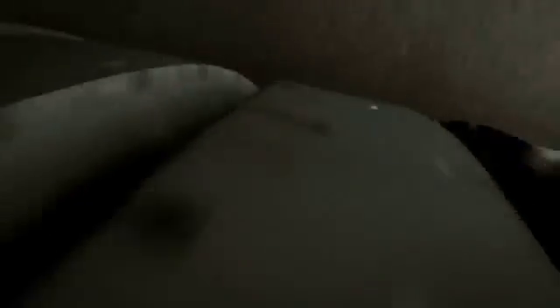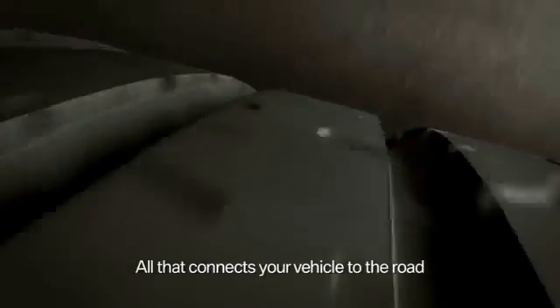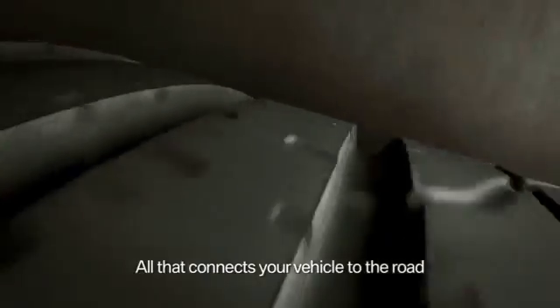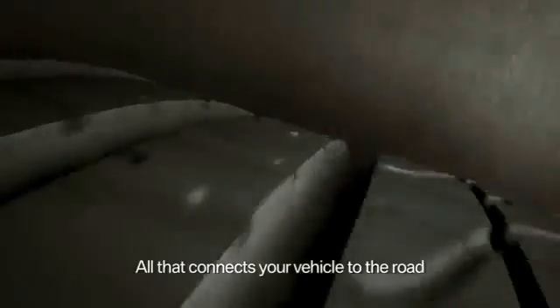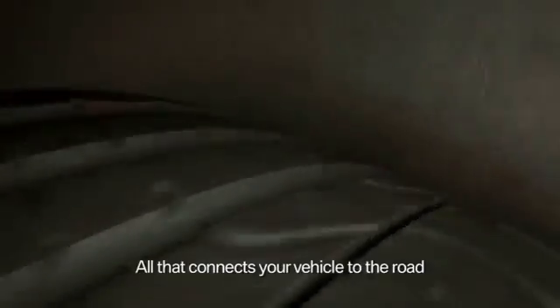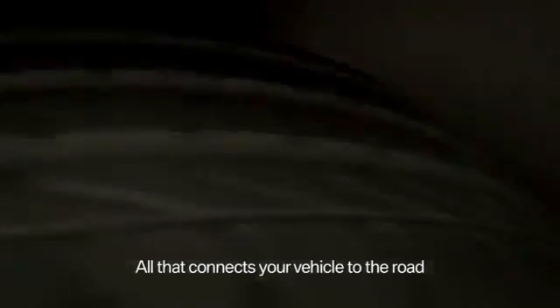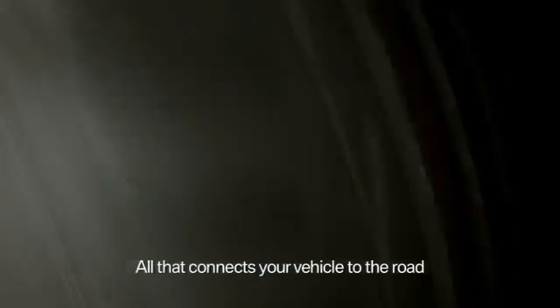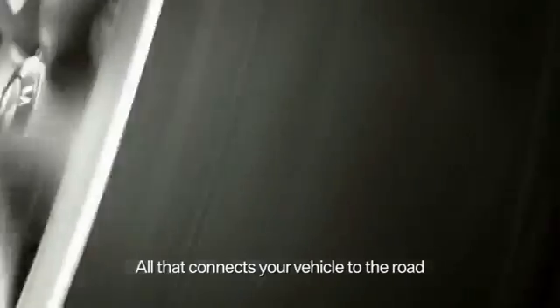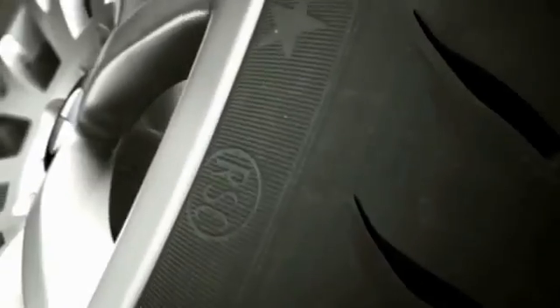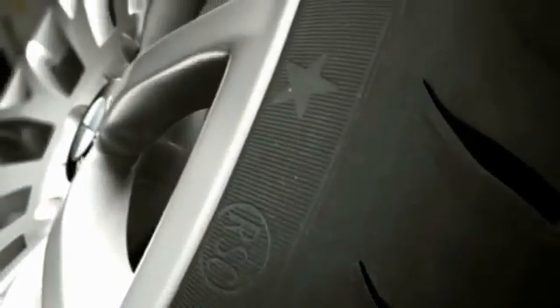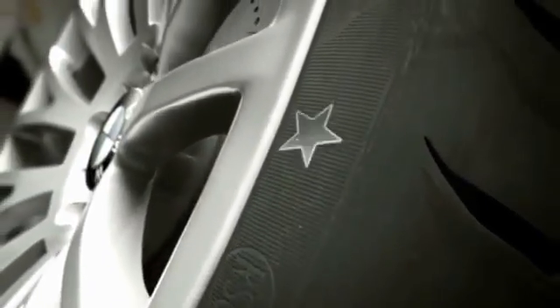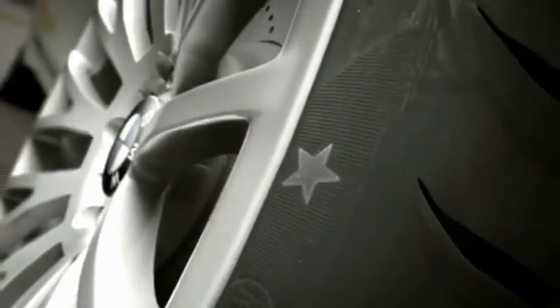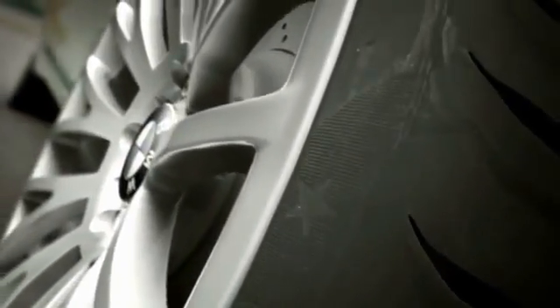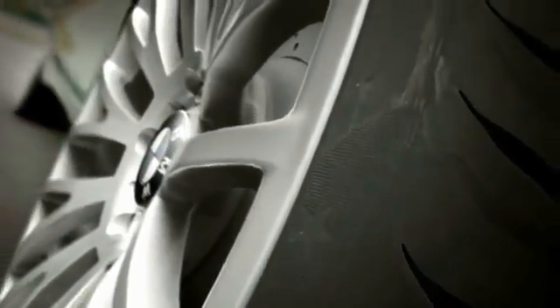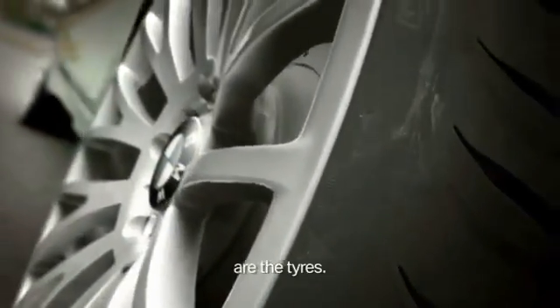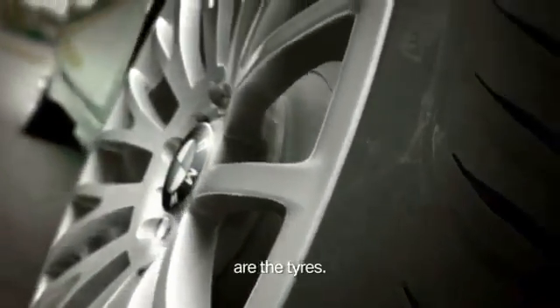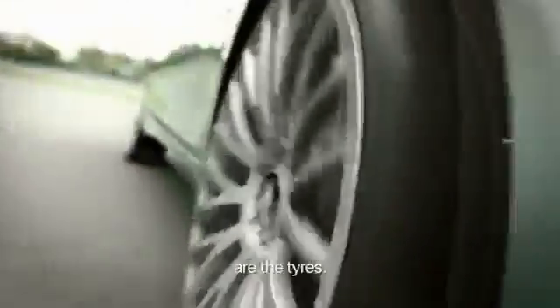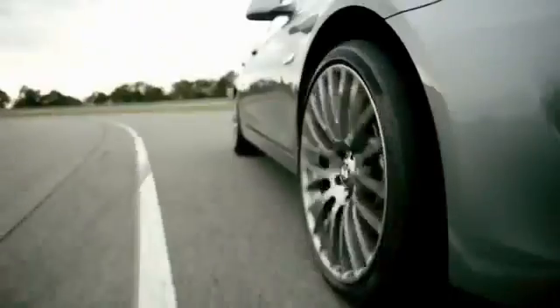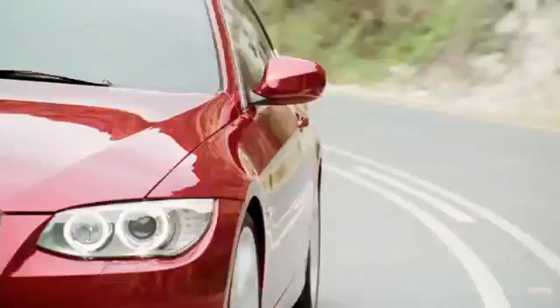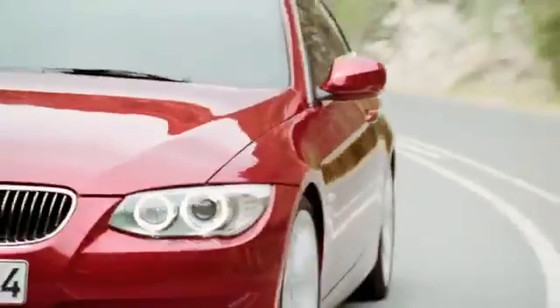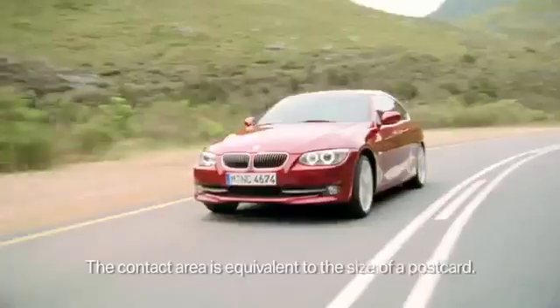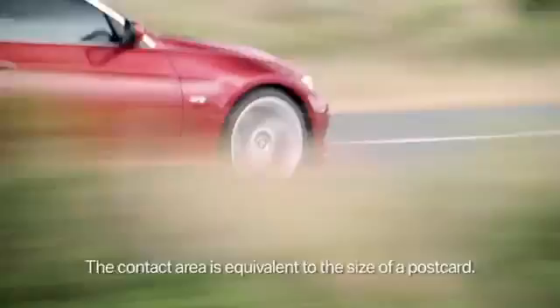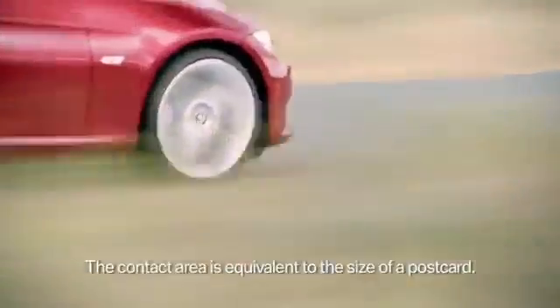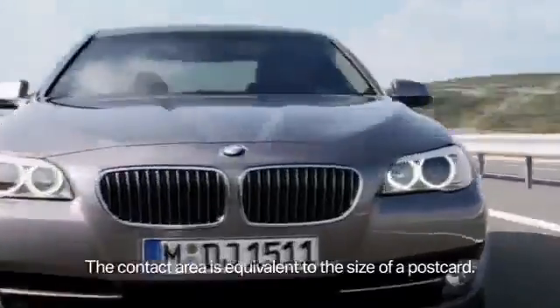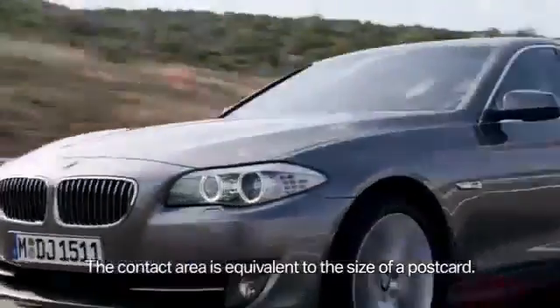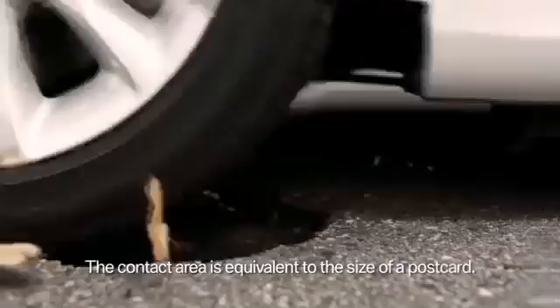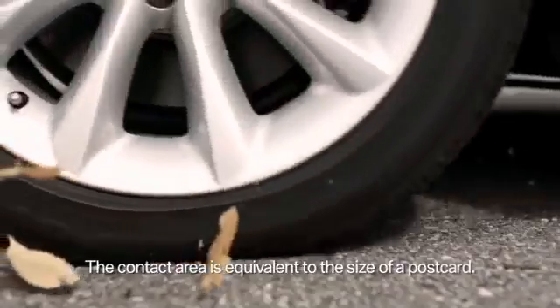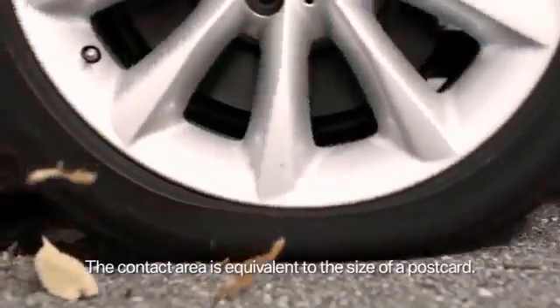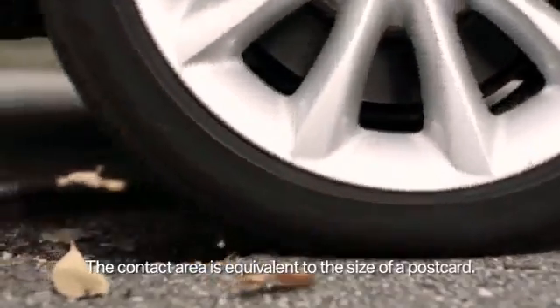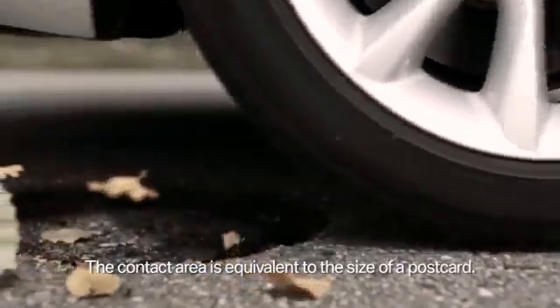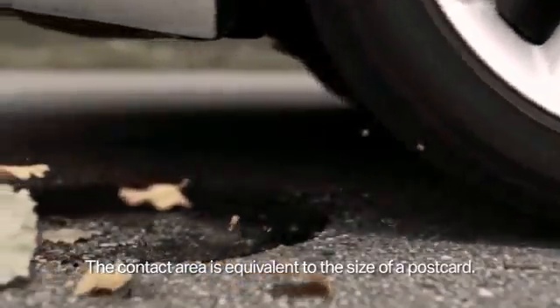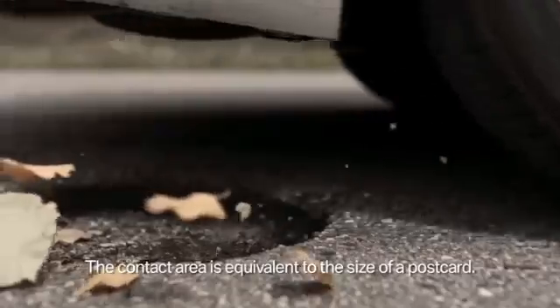There's only one thing that connects you with the road, and that's your tires. For each tire, you're relying on a contact area which is just about the size of a postcard.